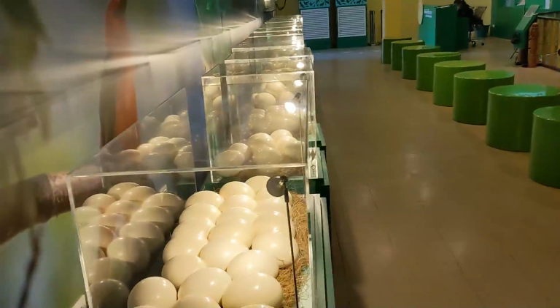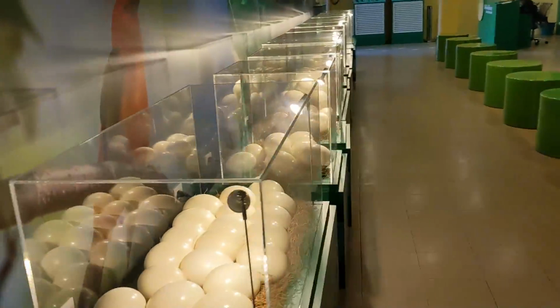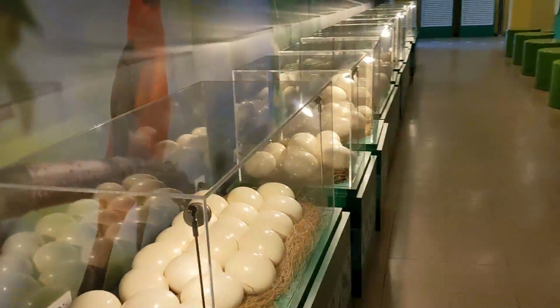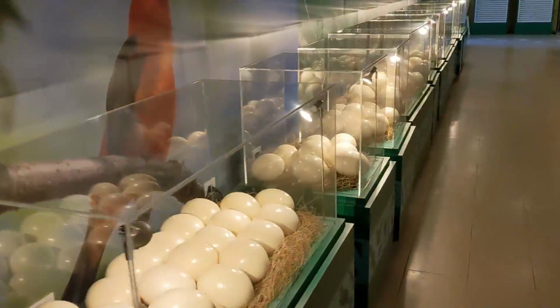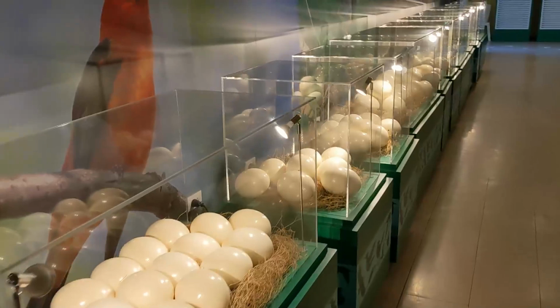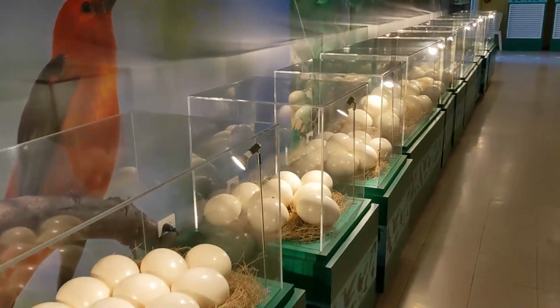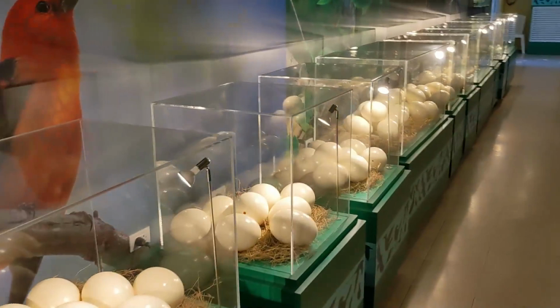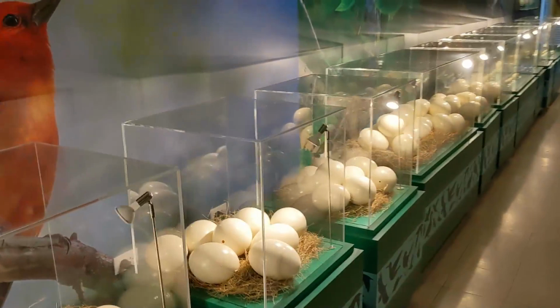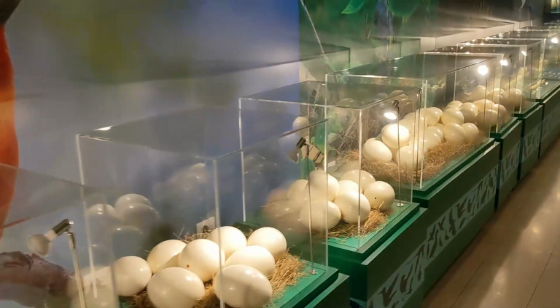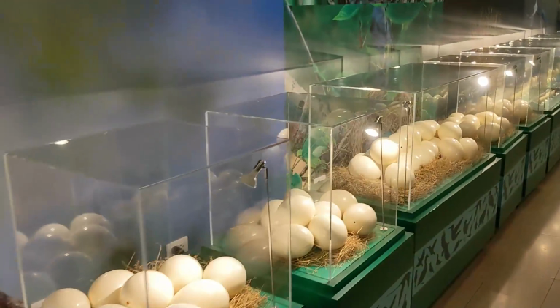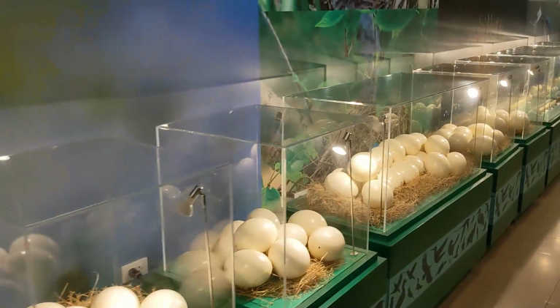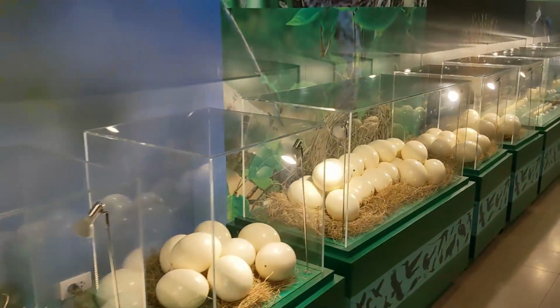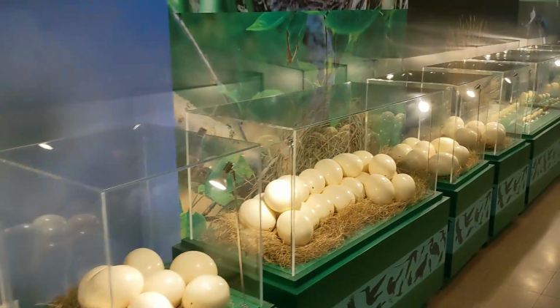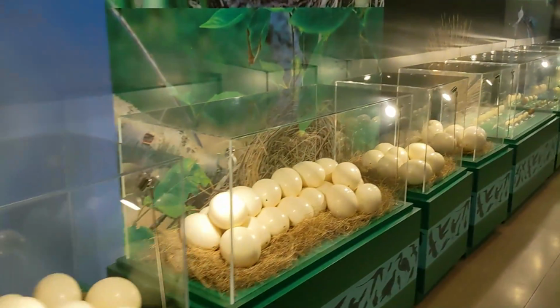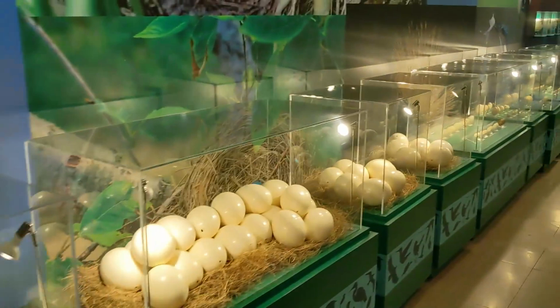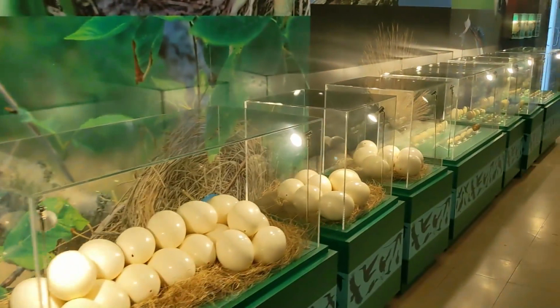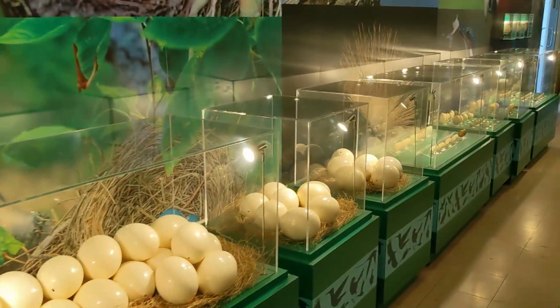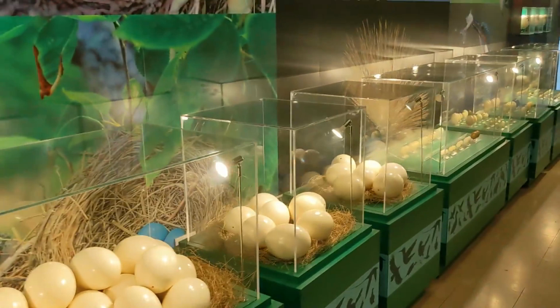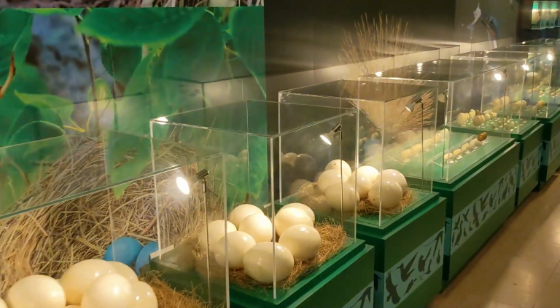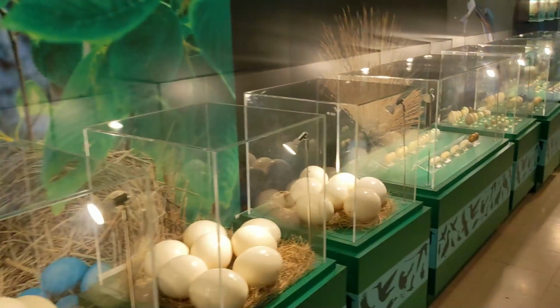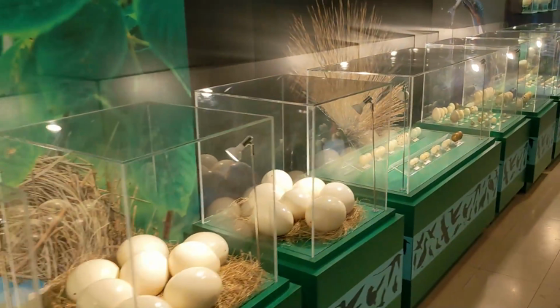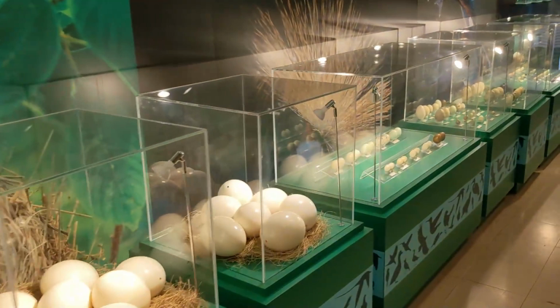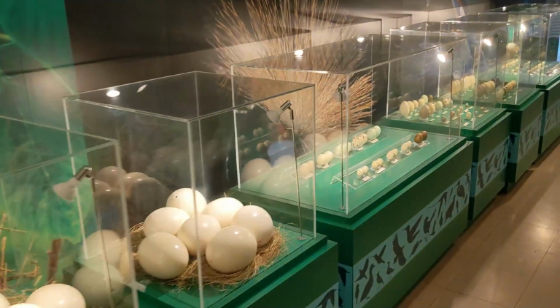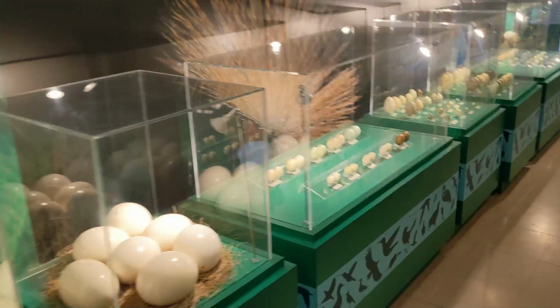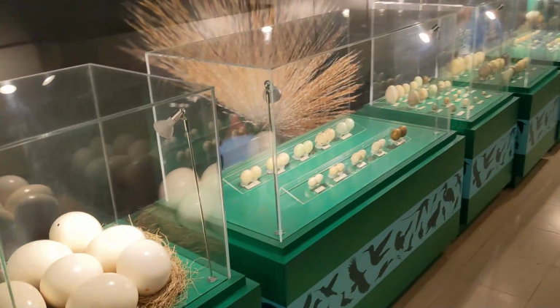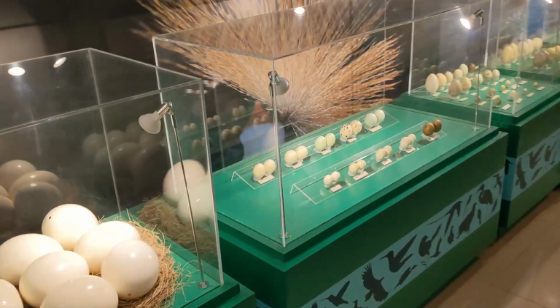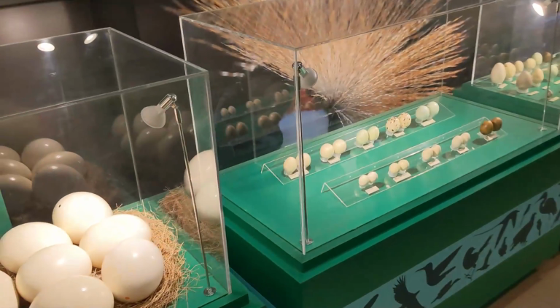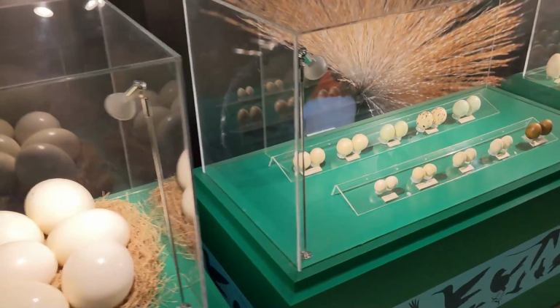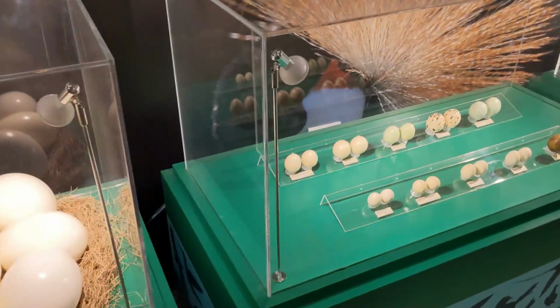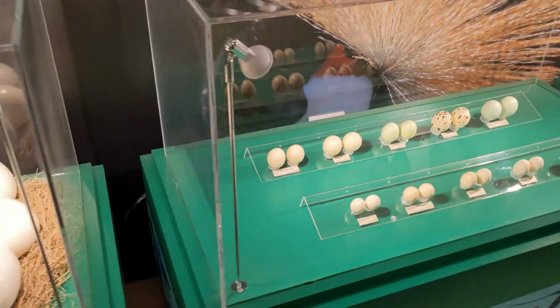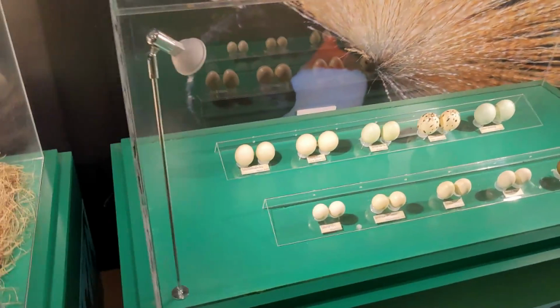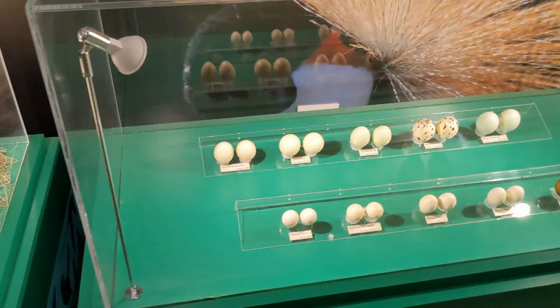One of the cooler things to see in this bird park was the display of the different eggs and what they look like for the different species of birds.